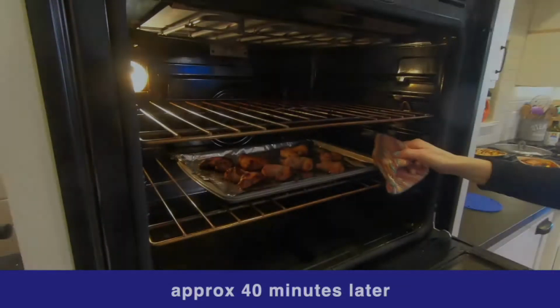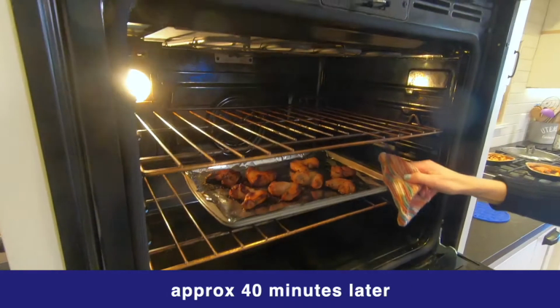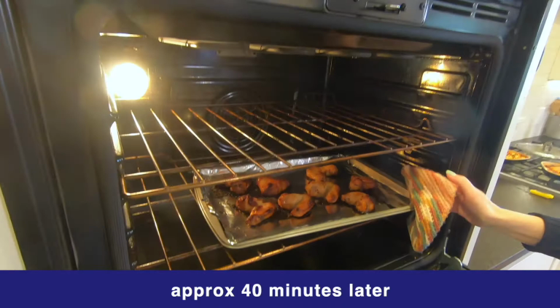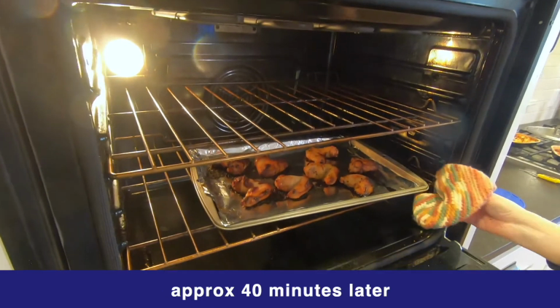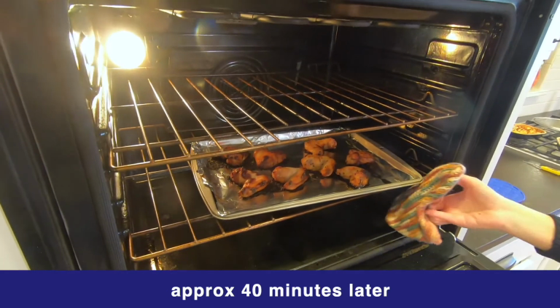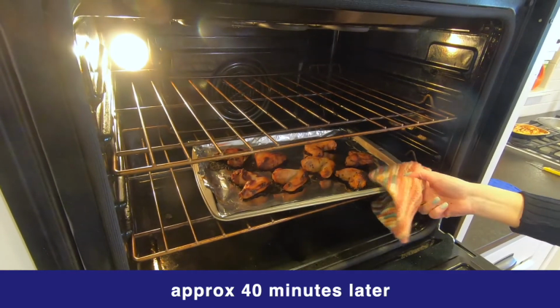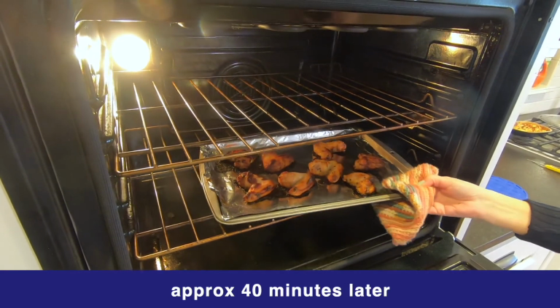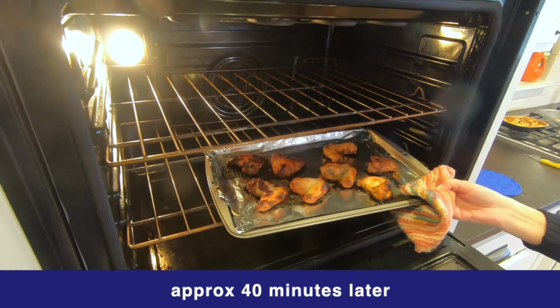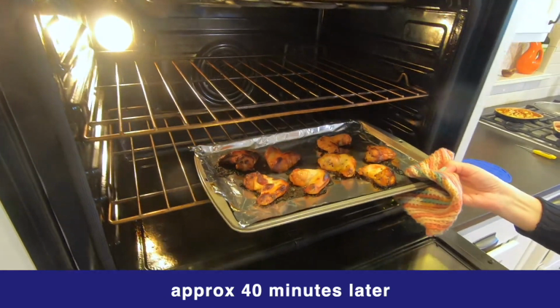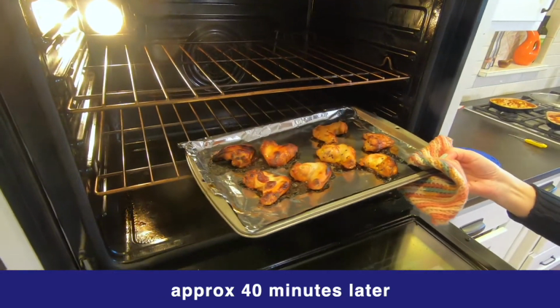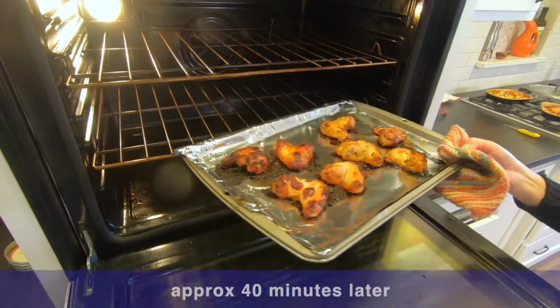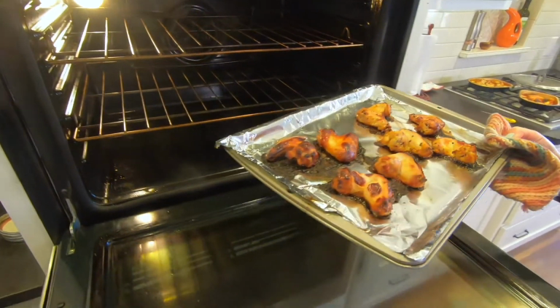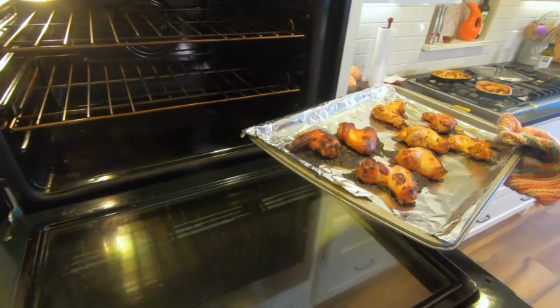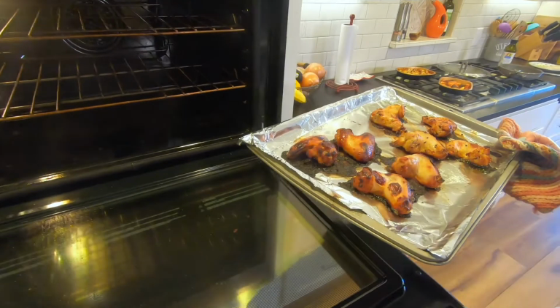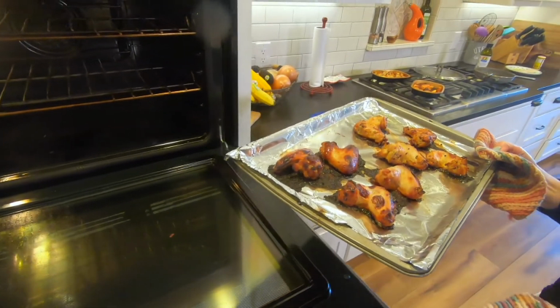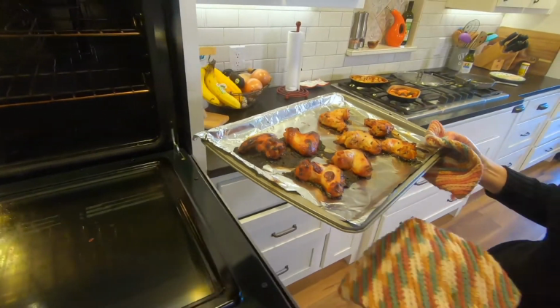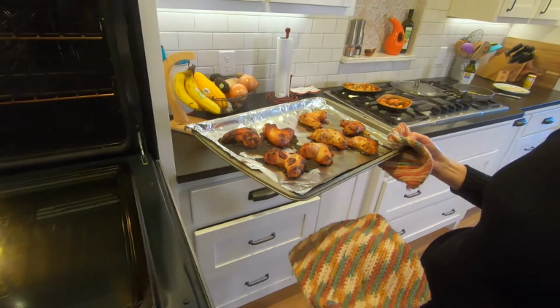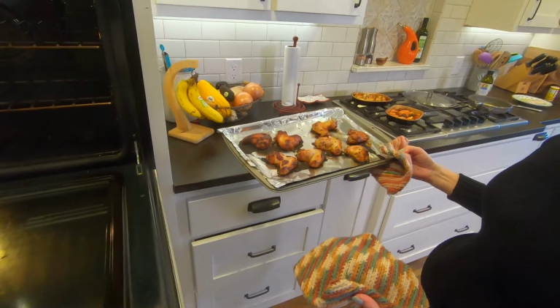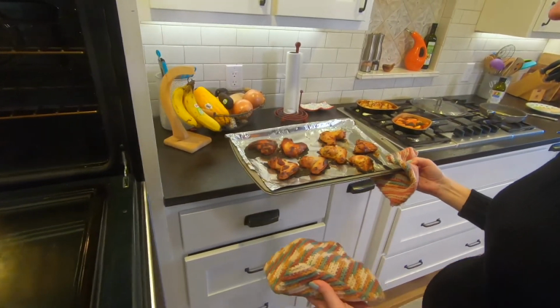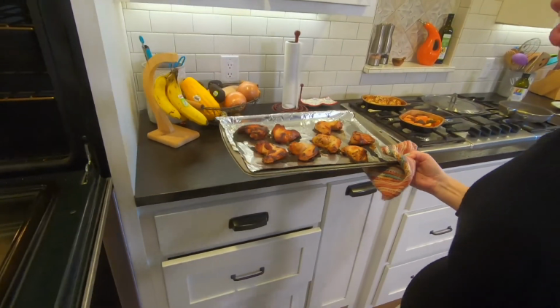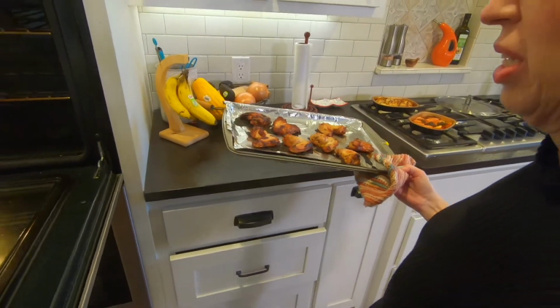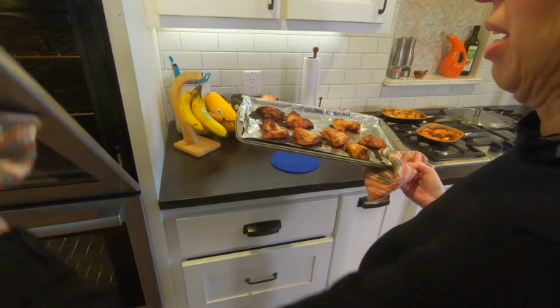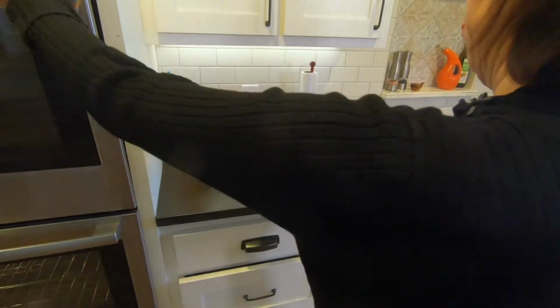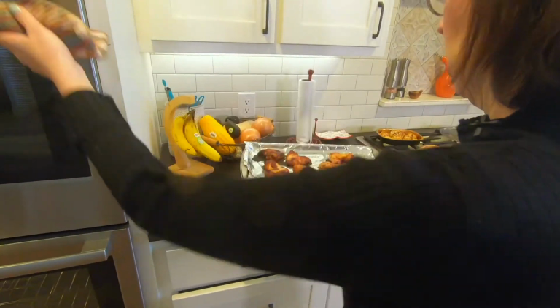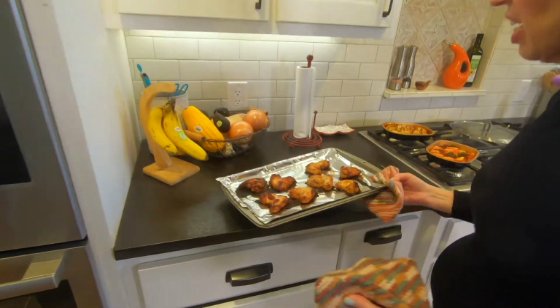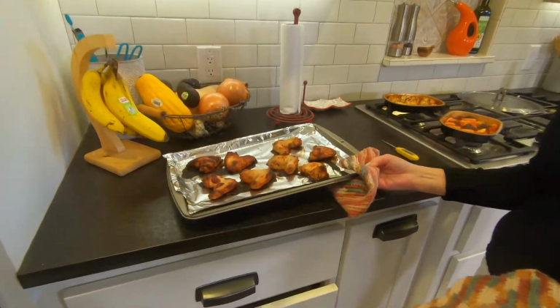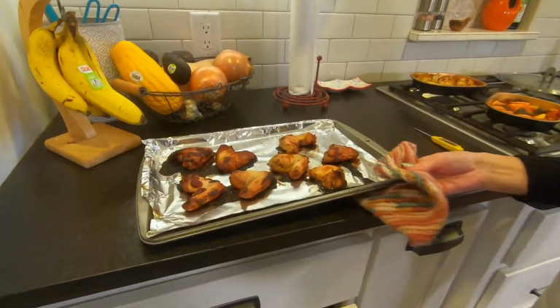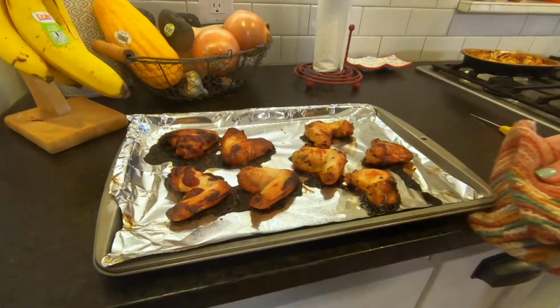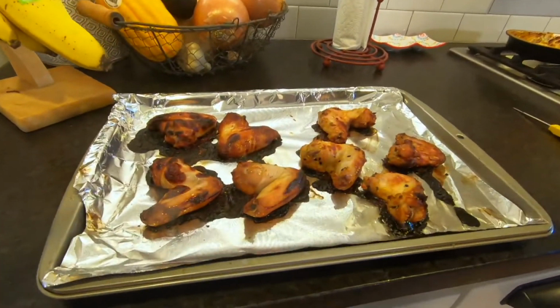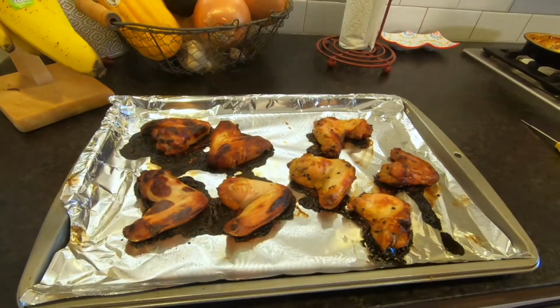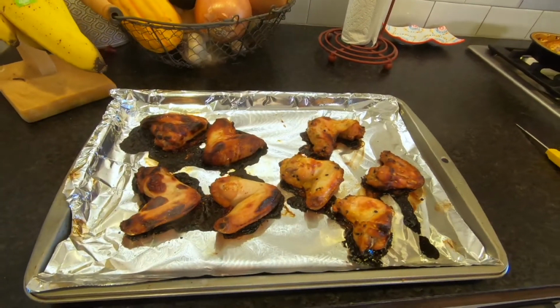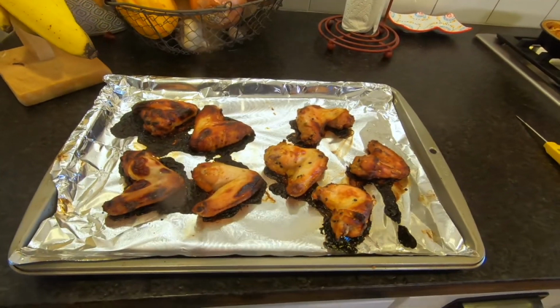Our wings are ready to go — I just temp checked them and they are certainly above 165°F. They're nice and crispy; you can see that the convection oven helped to get them nice and crispy. We're gonna let those cool just a few minutes before we serve them up.